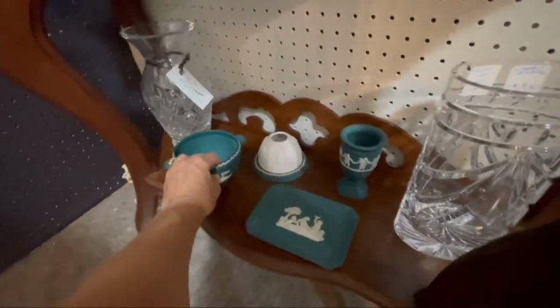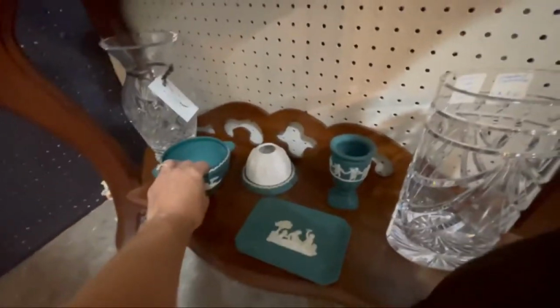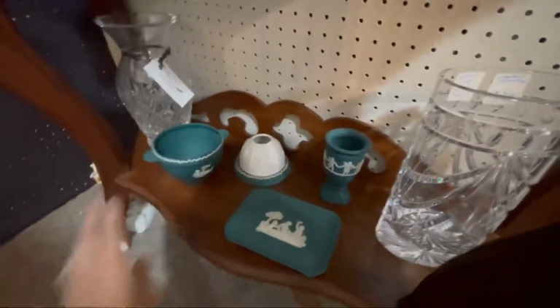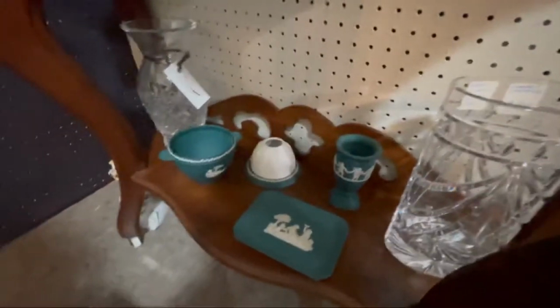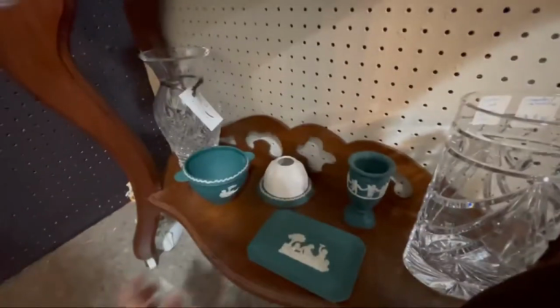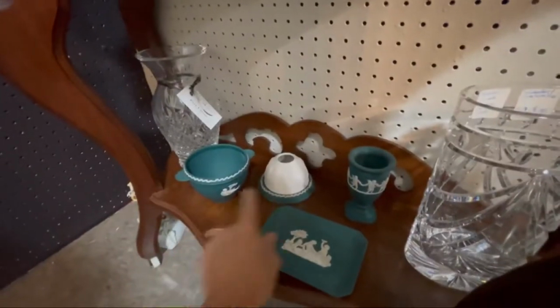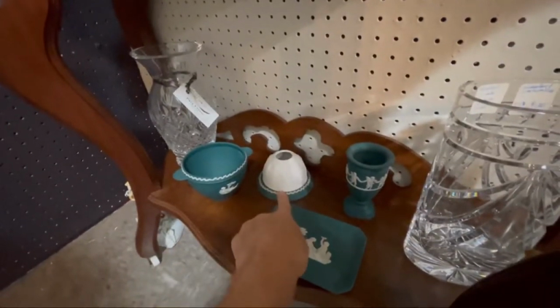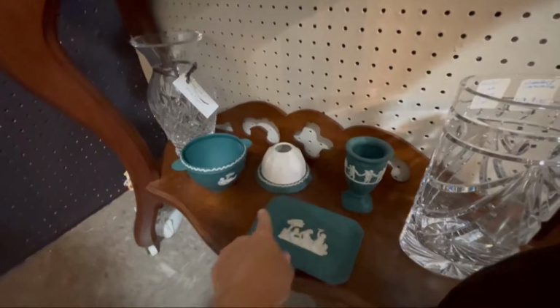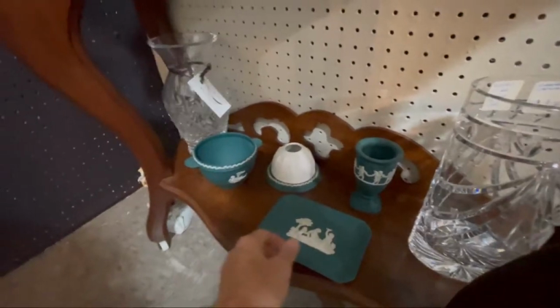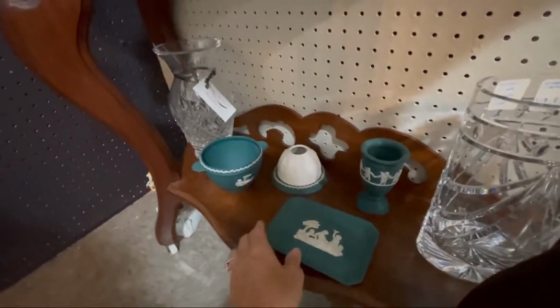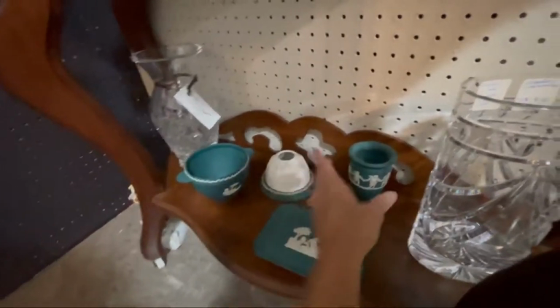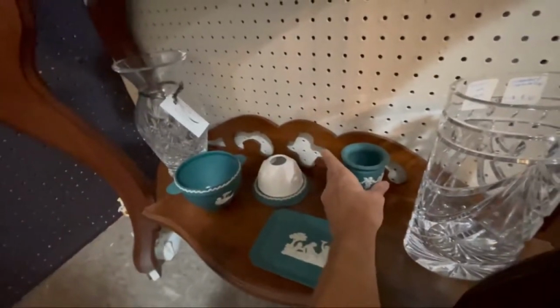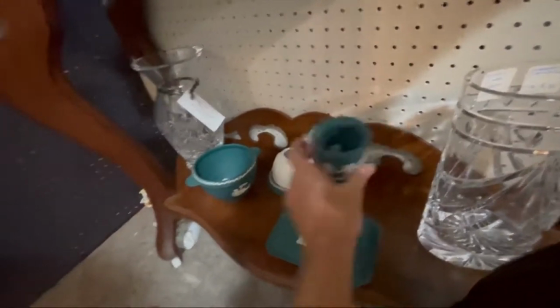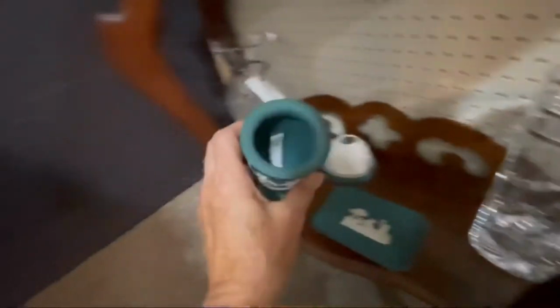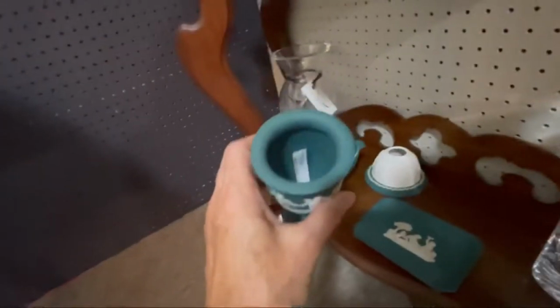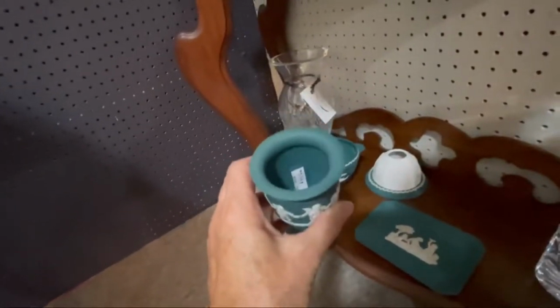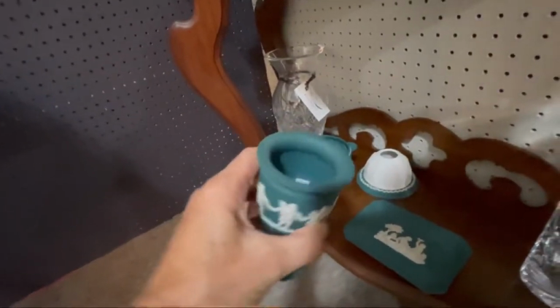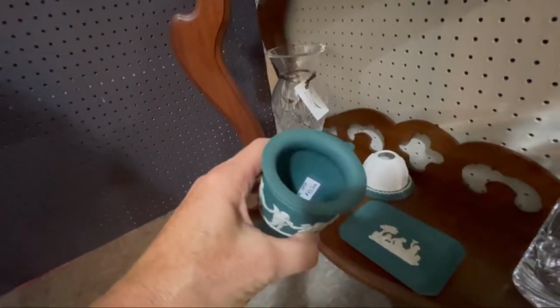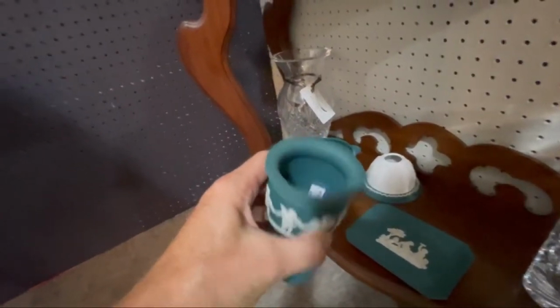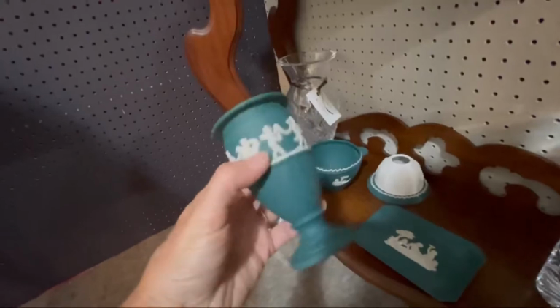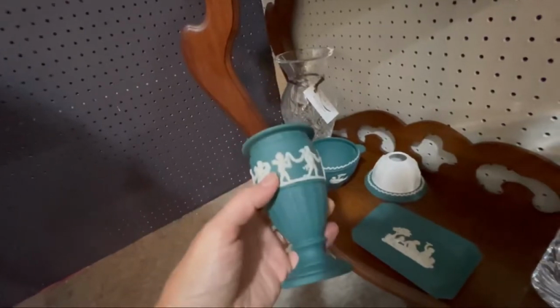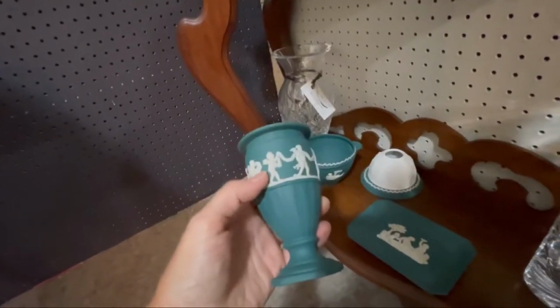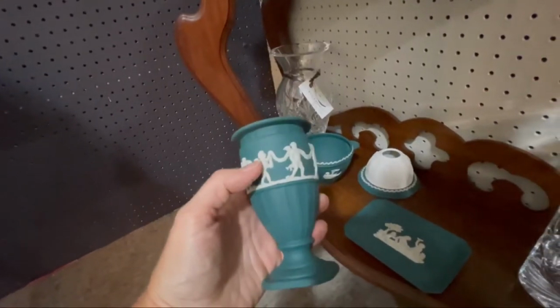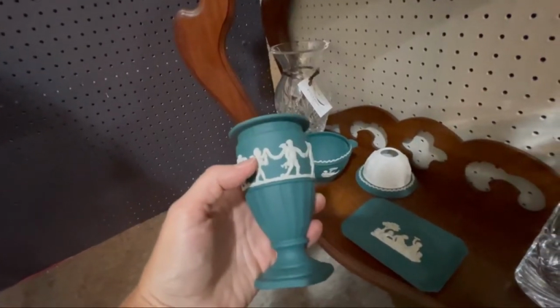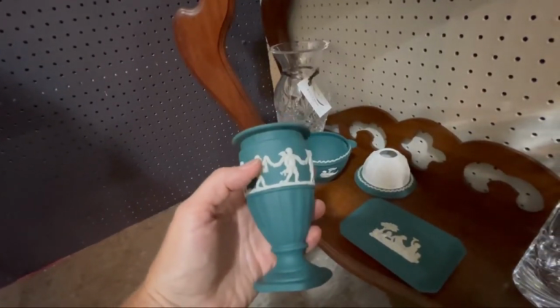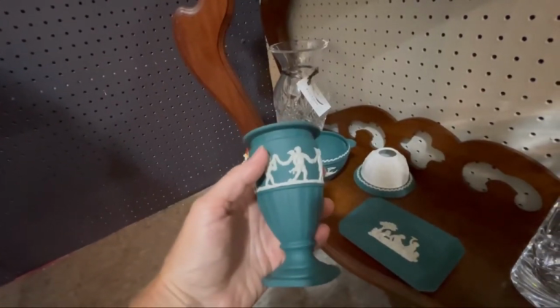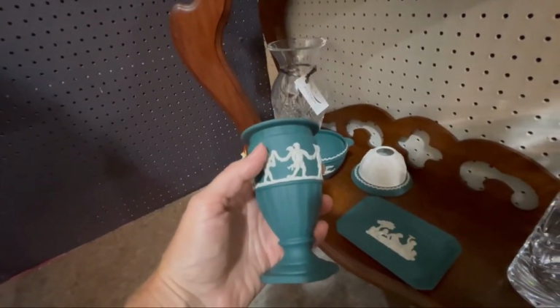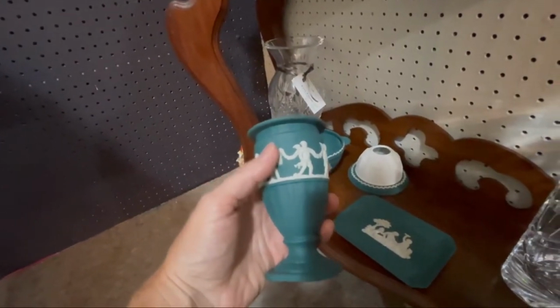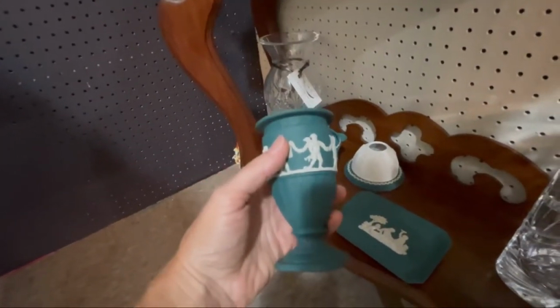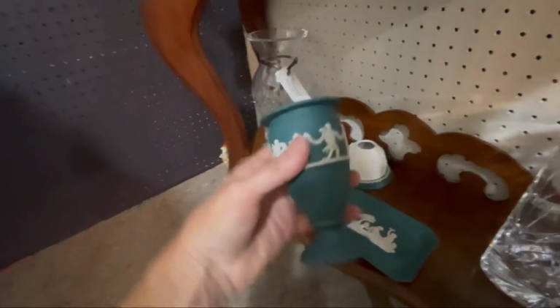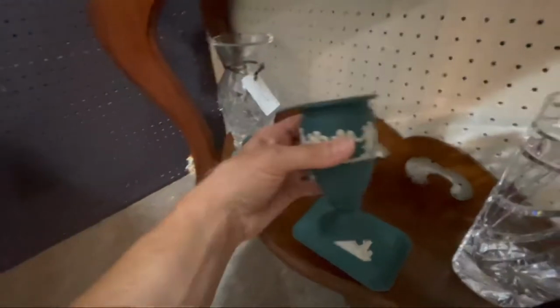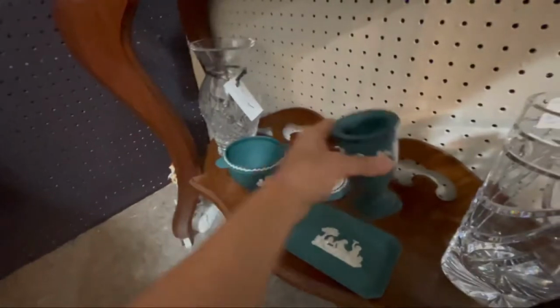Look at the fairy lamp, oh my goodness. What are they getting on this? $95 — that is beautiful. I don't think I have any left of this color.